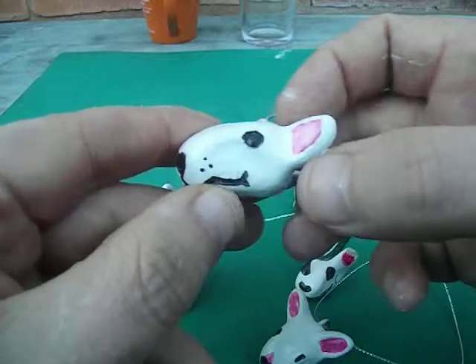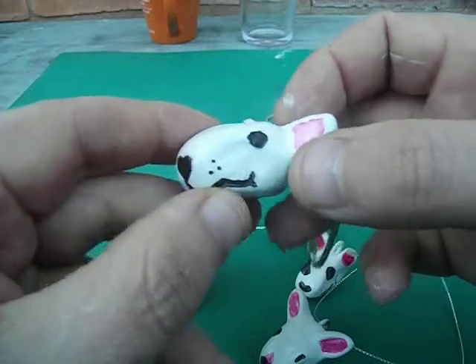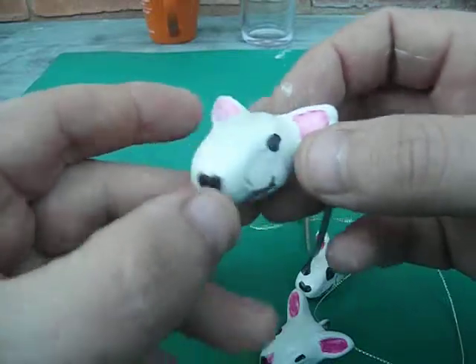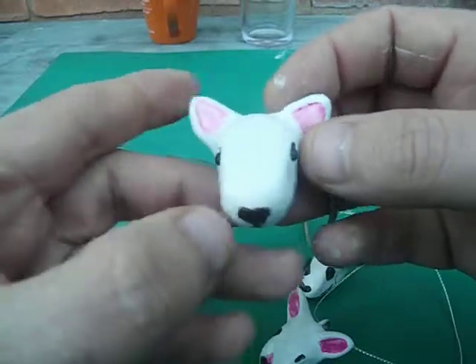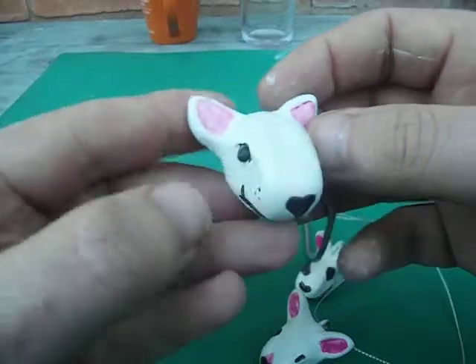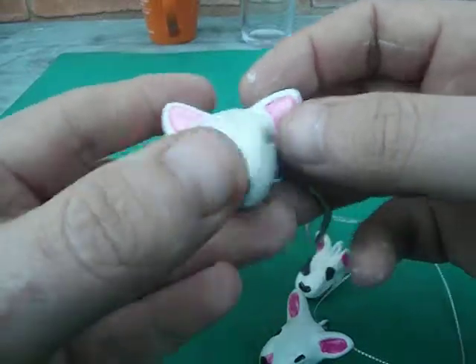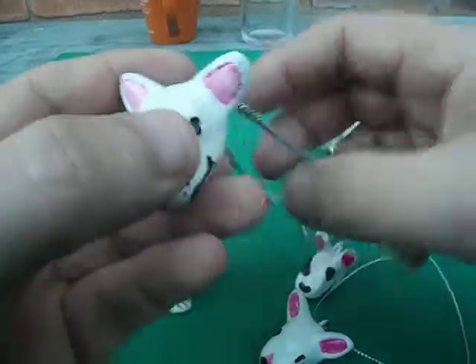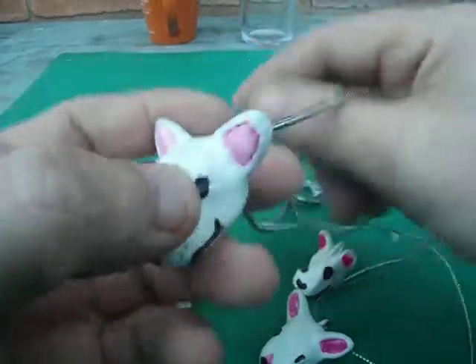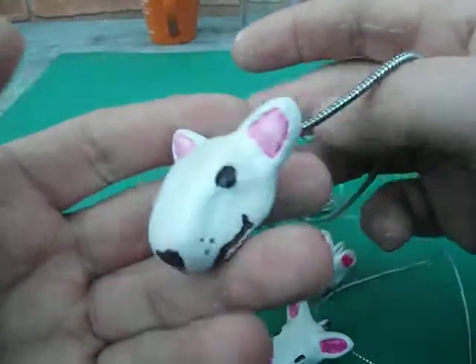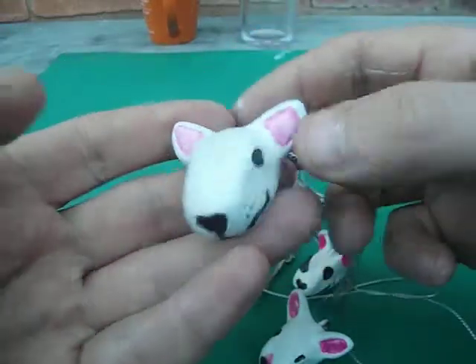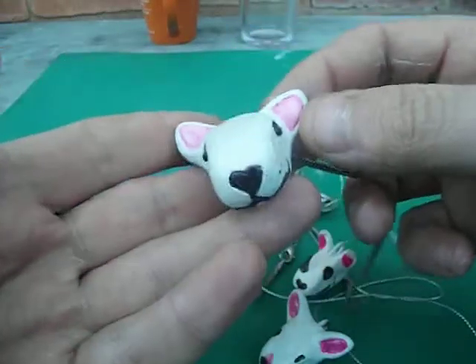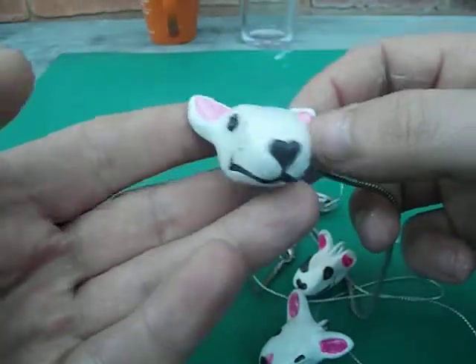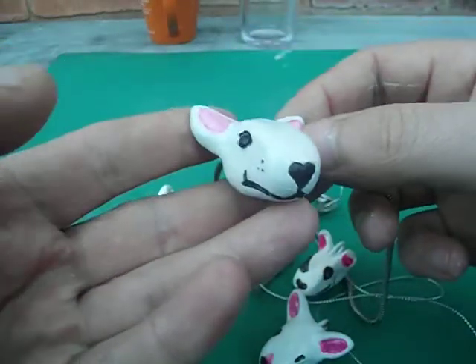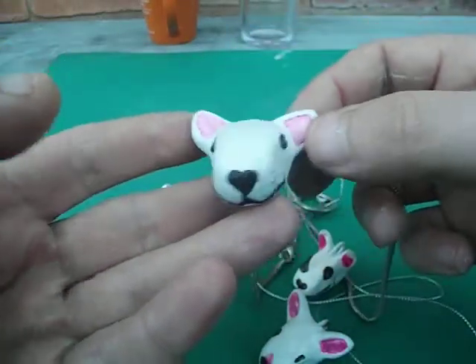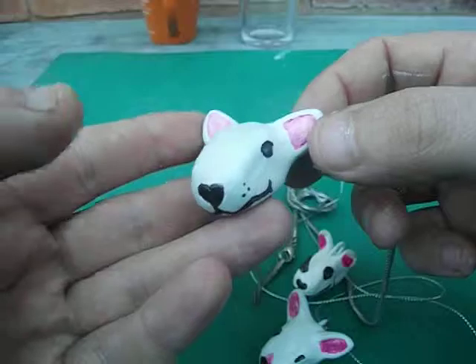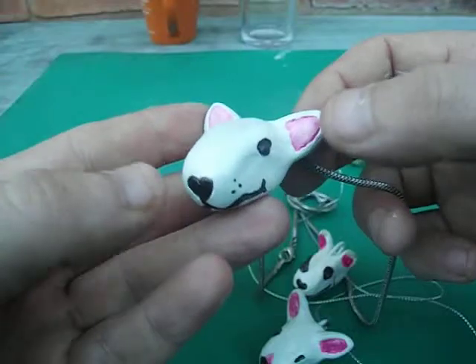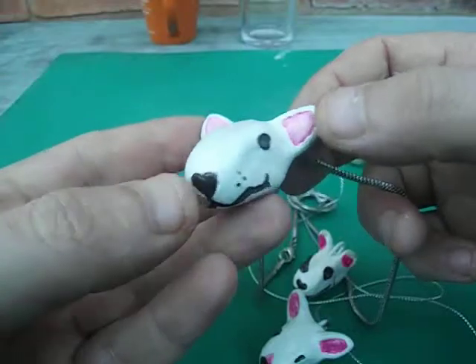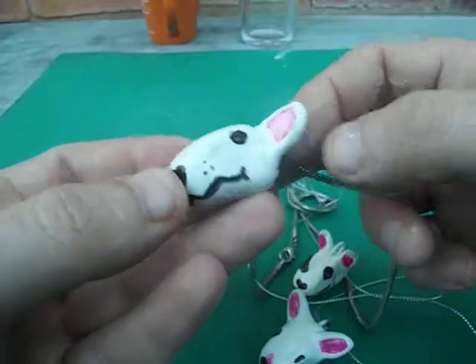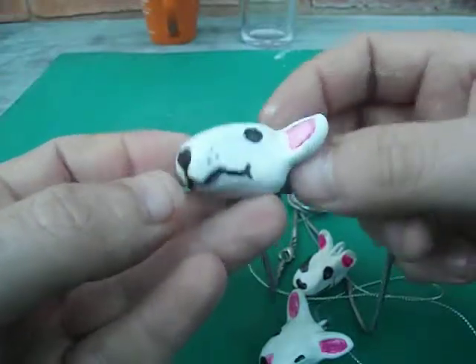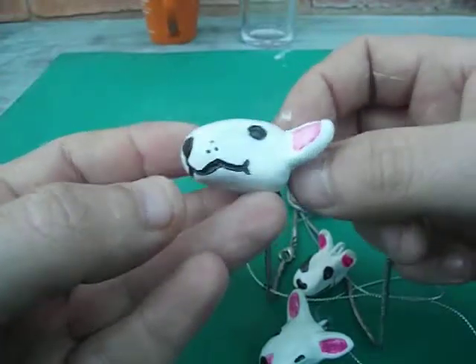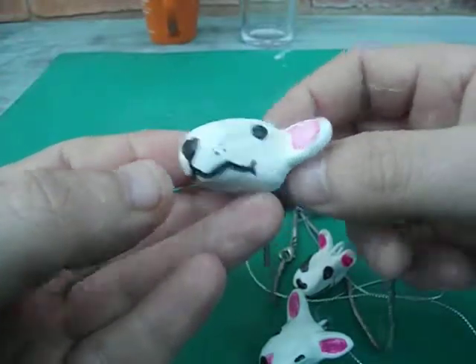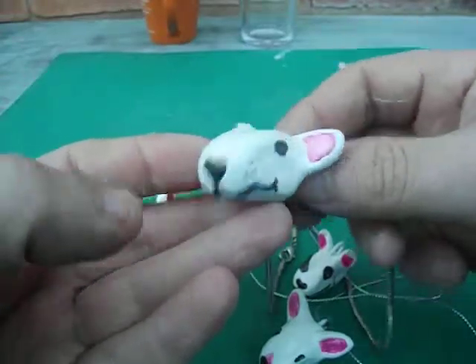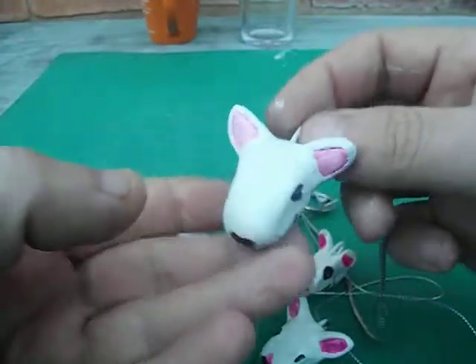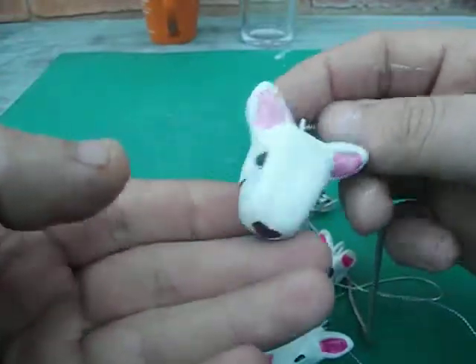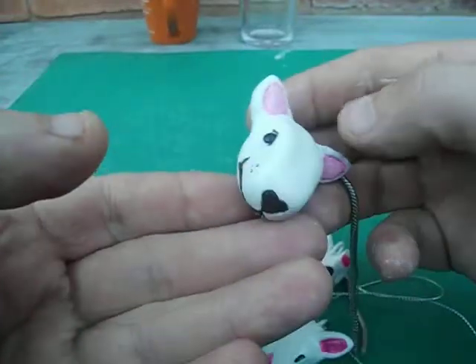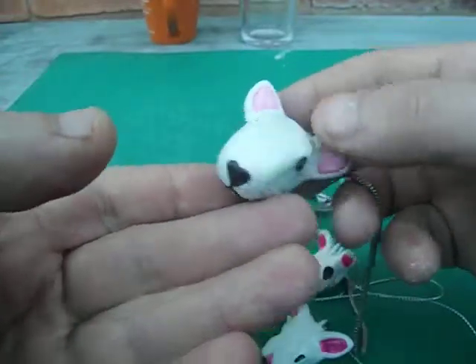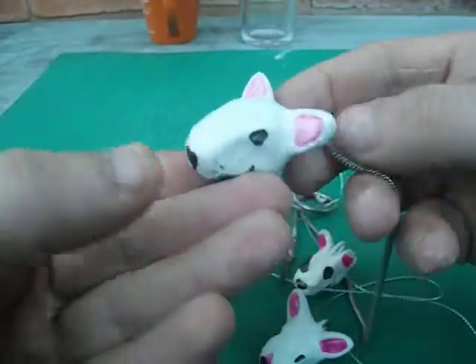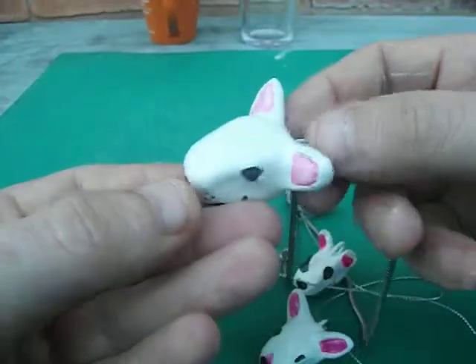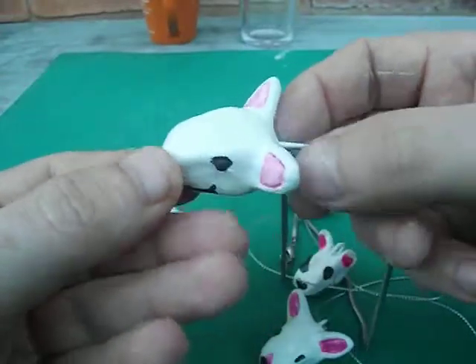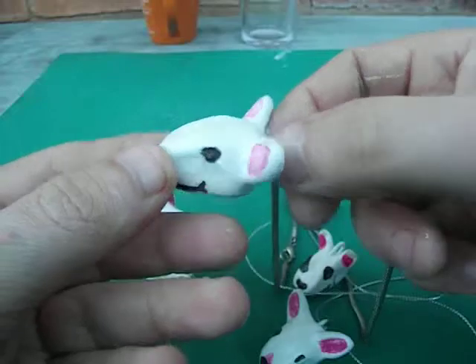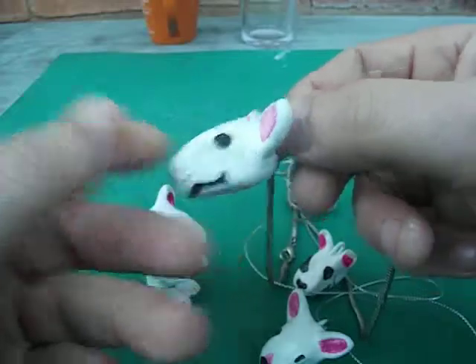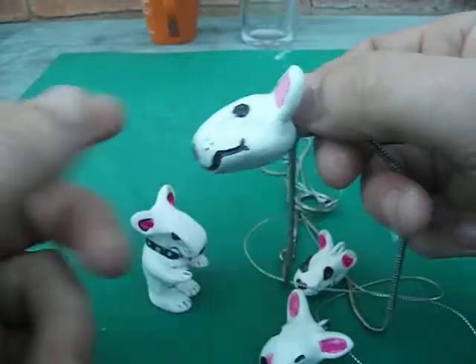This was another one we made, again for a pendant. We put a big chain on it. Unfortunately, this one actually looks more like a lamb, but yes, it was supposed to be an English bull terrier head pendant. But it's a lamb.